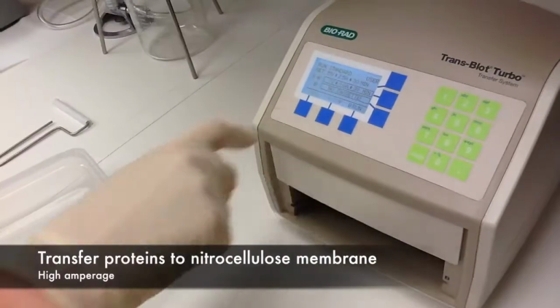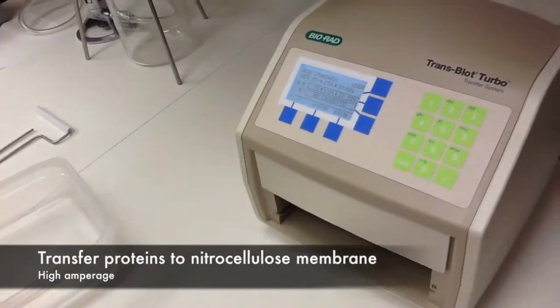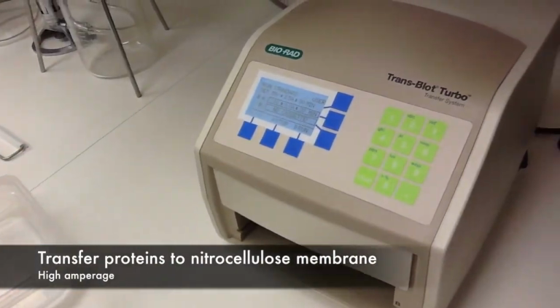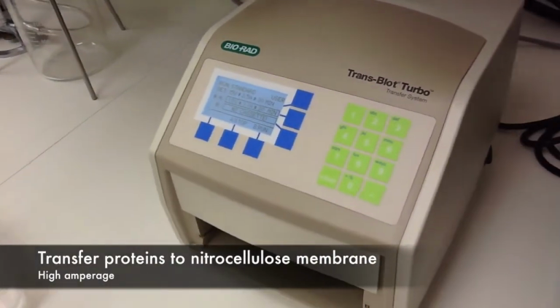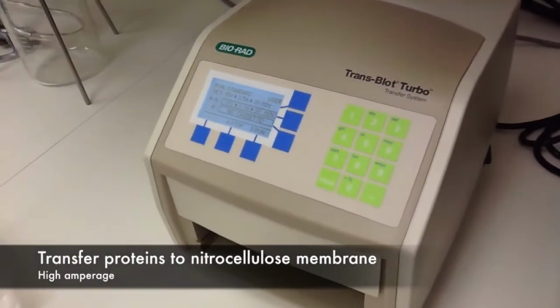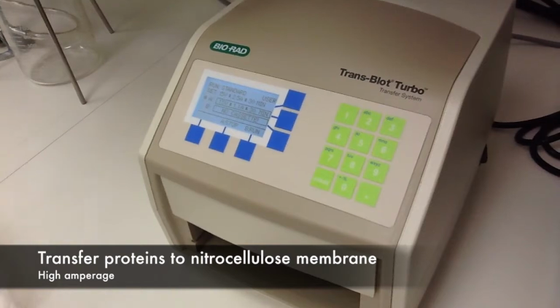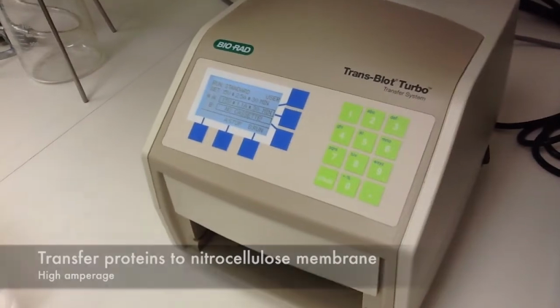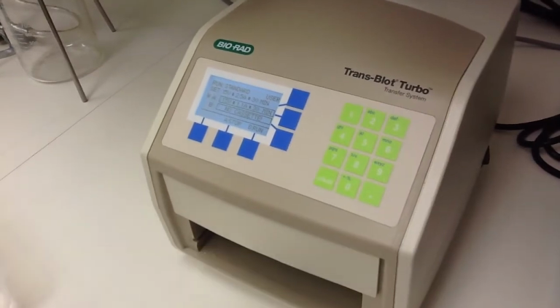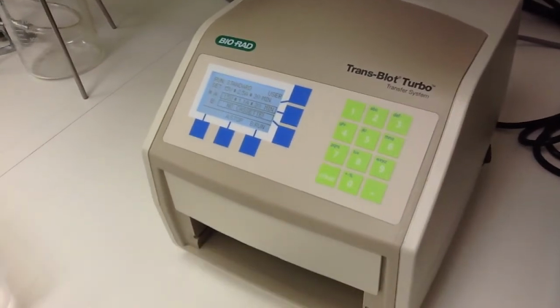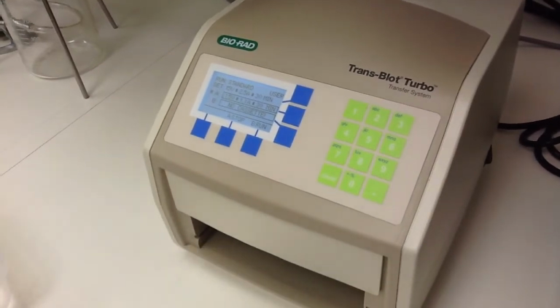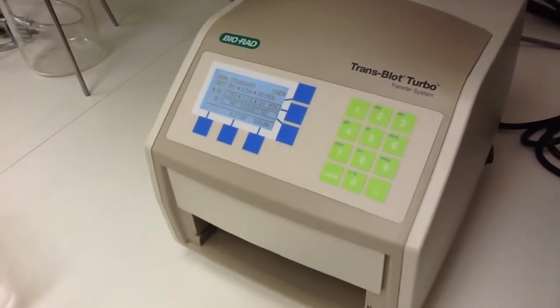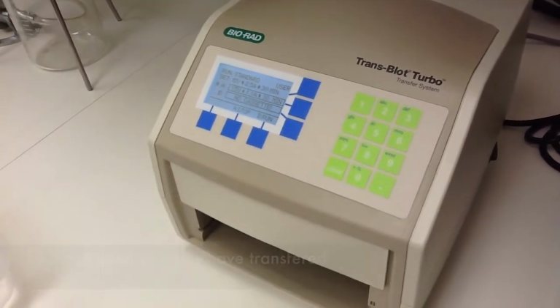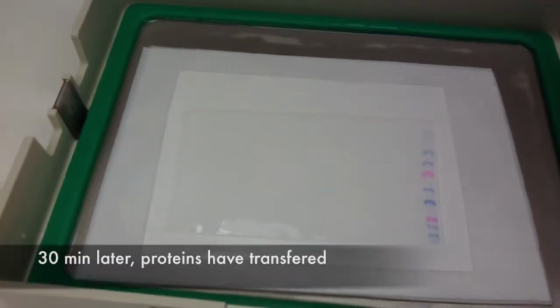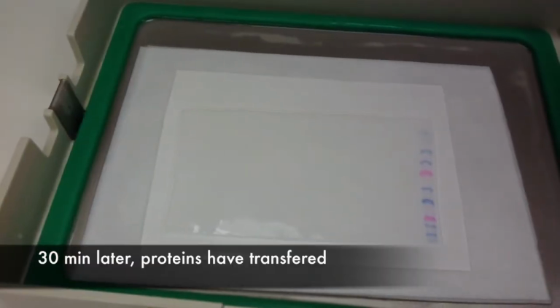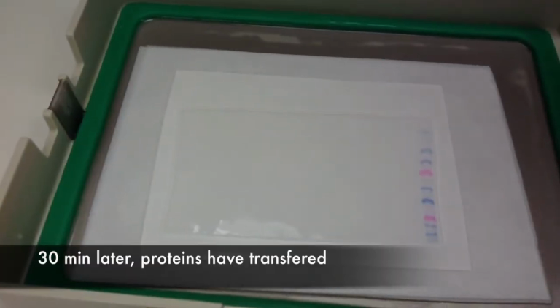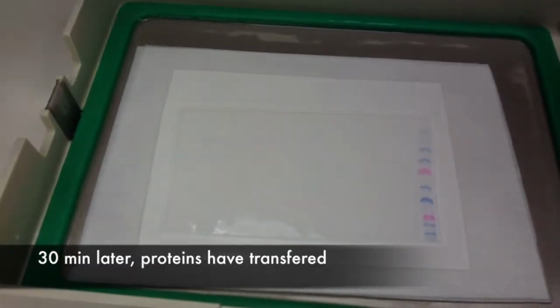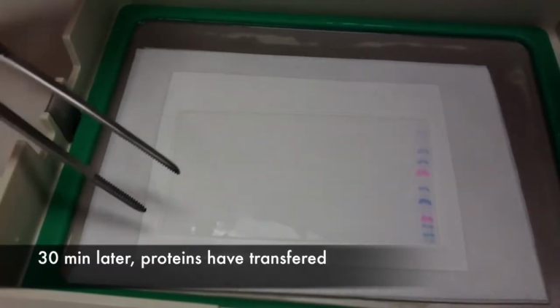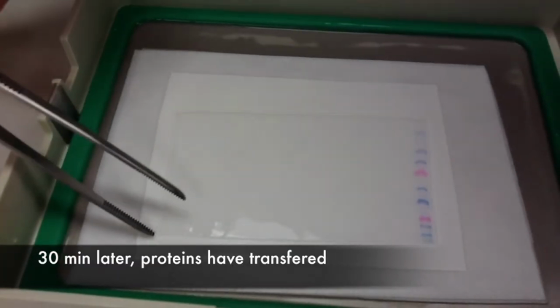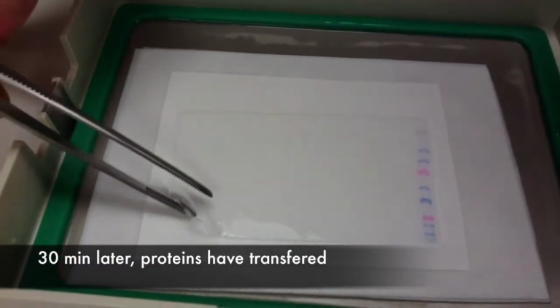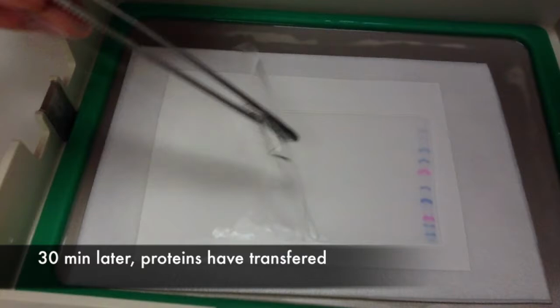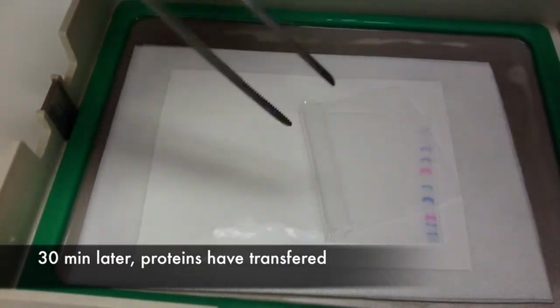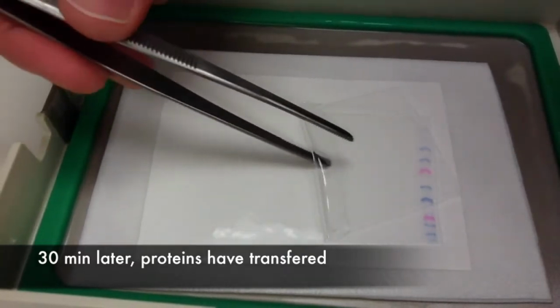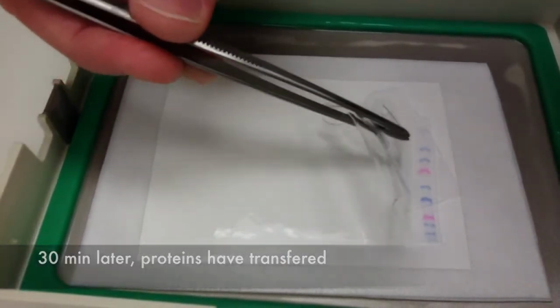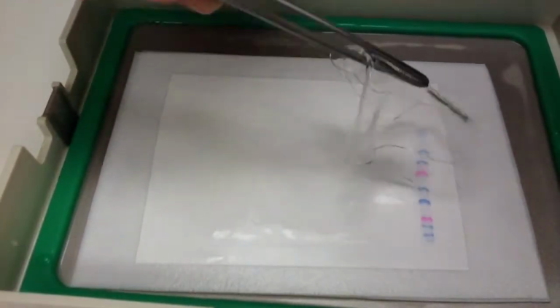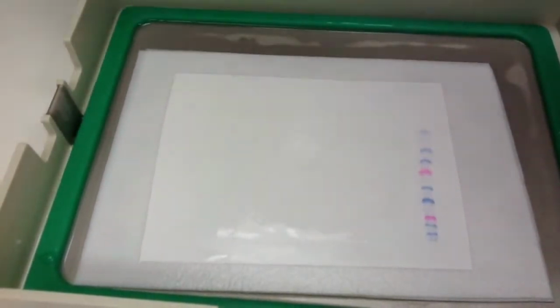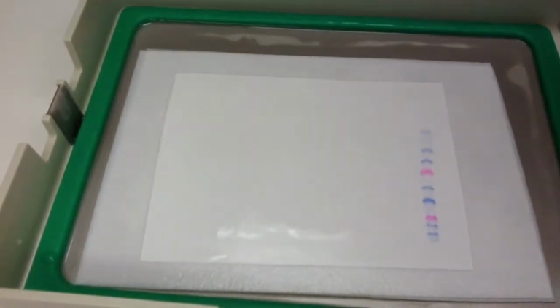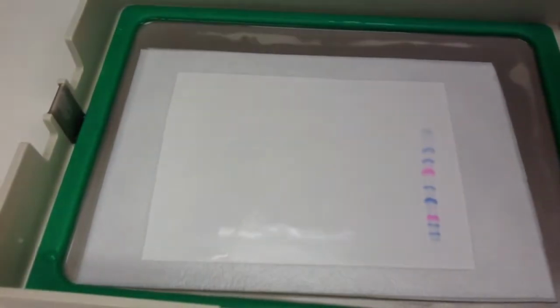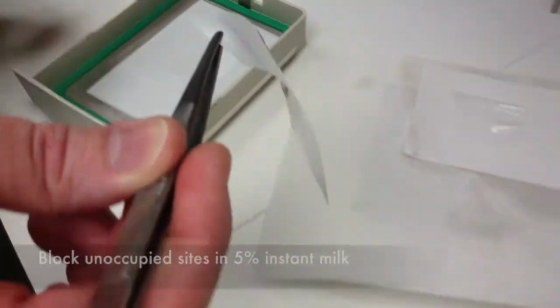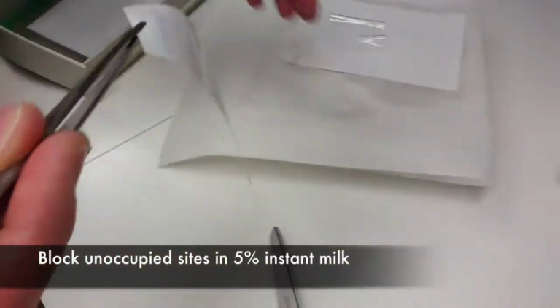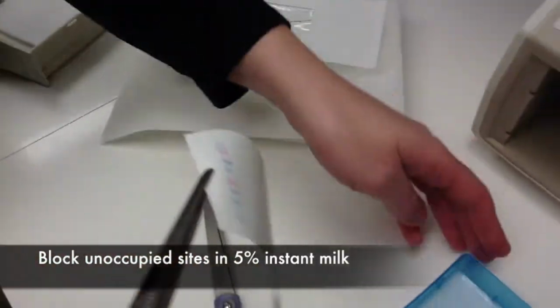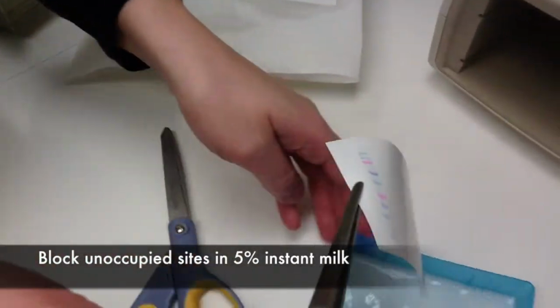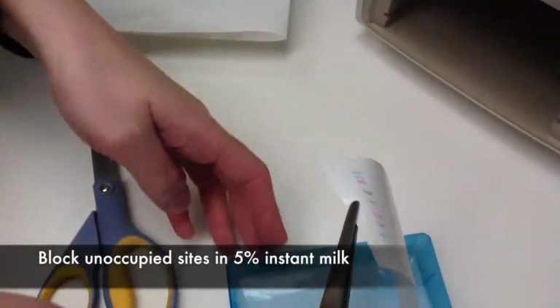We'll put it in a high amperage transfer apparatus for about 30 minutes. Notice that 30 minutes later, the proteins have transferred. Look at the colored molecular weight marker standards on the right.